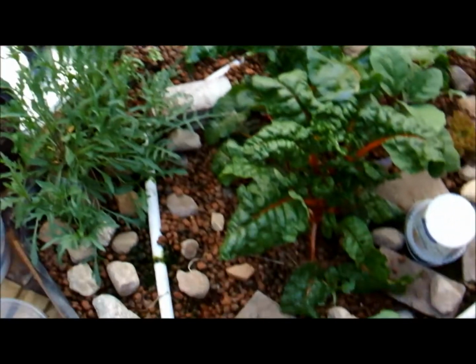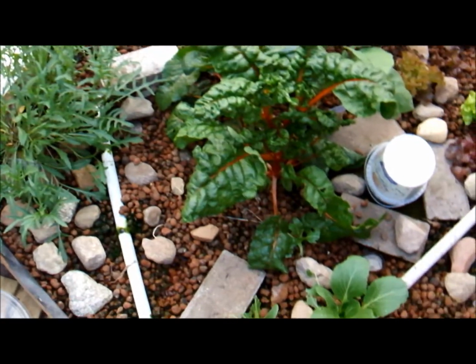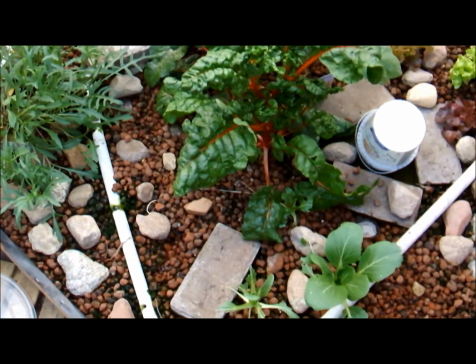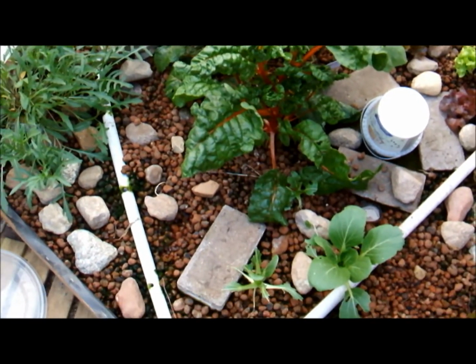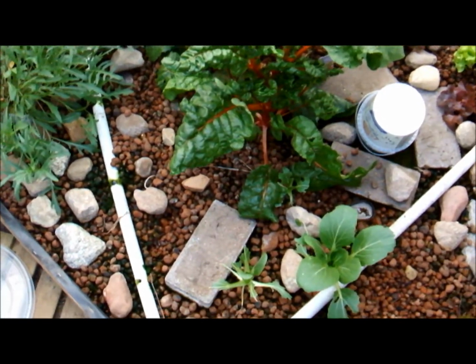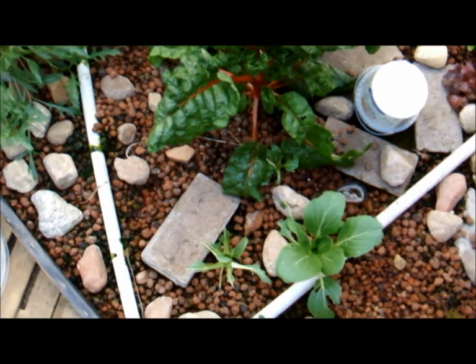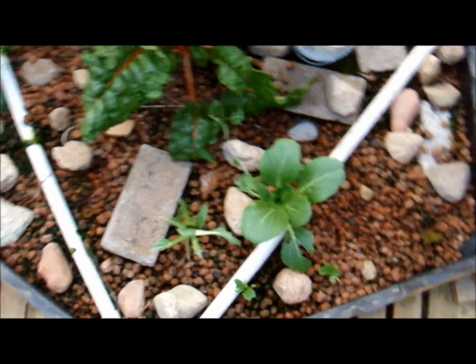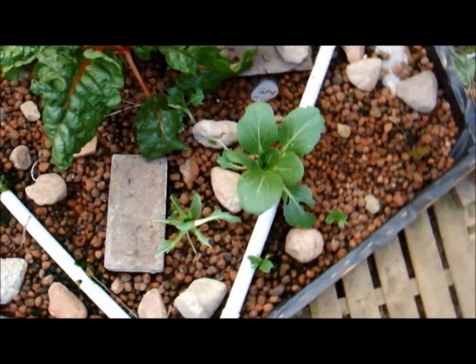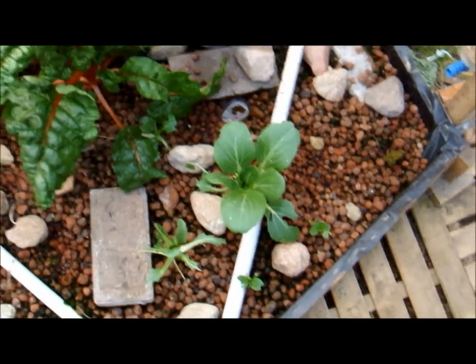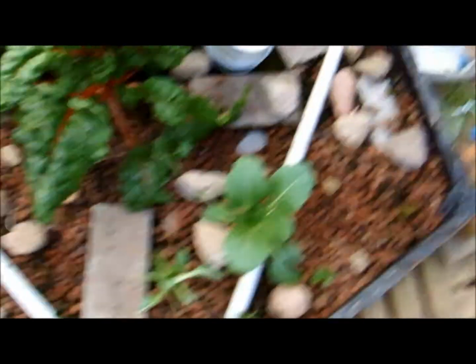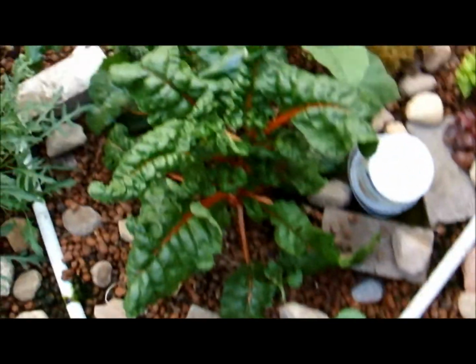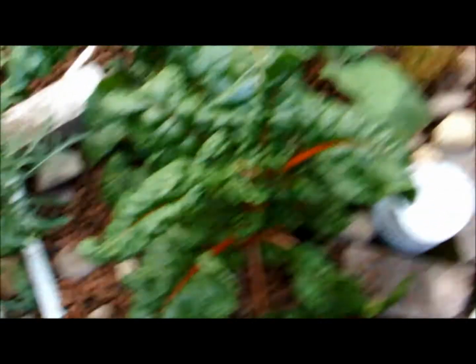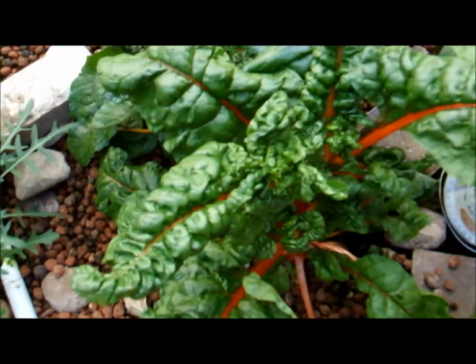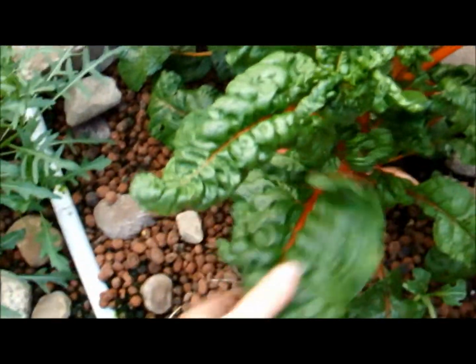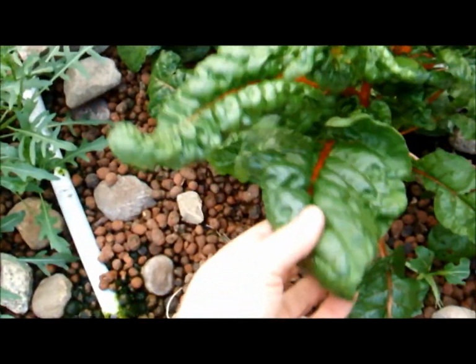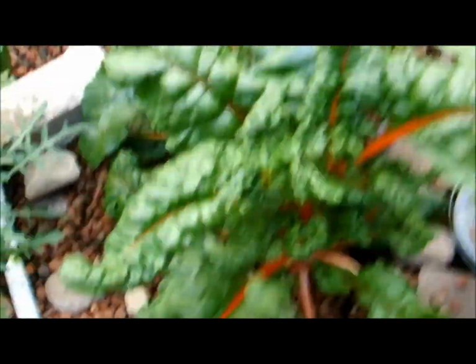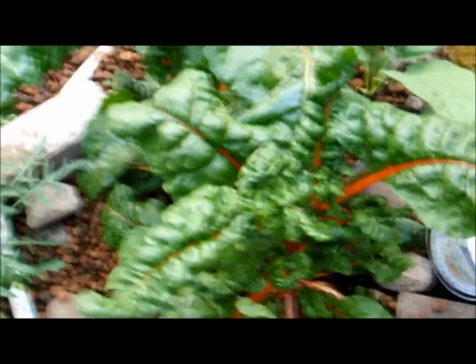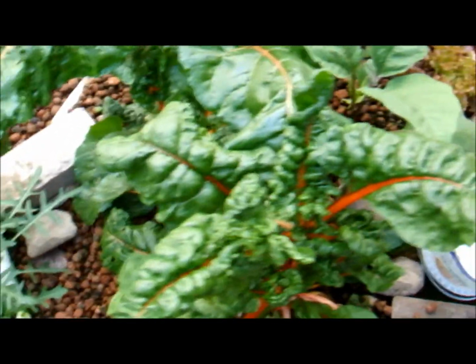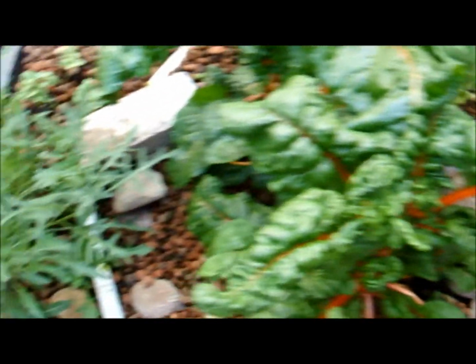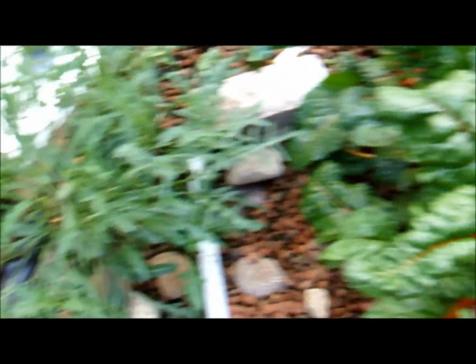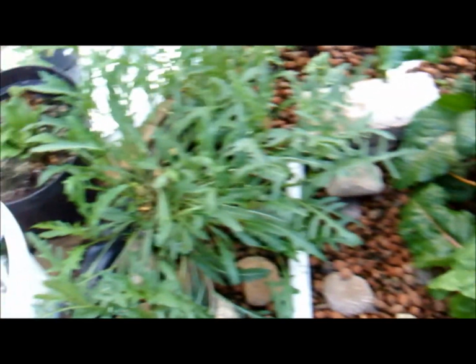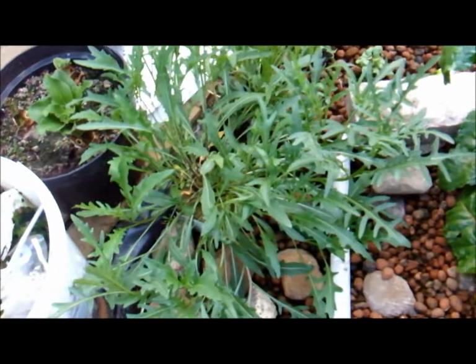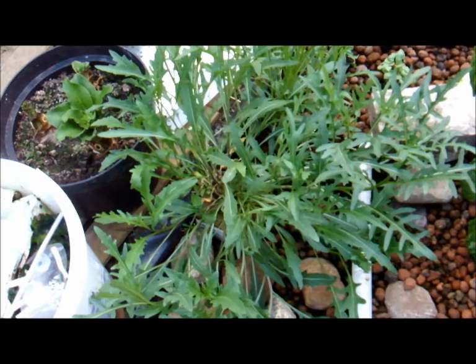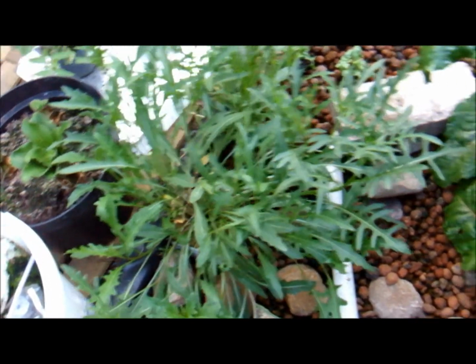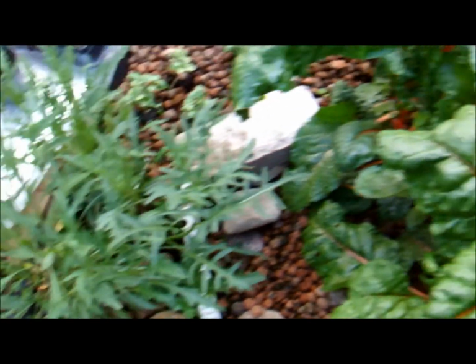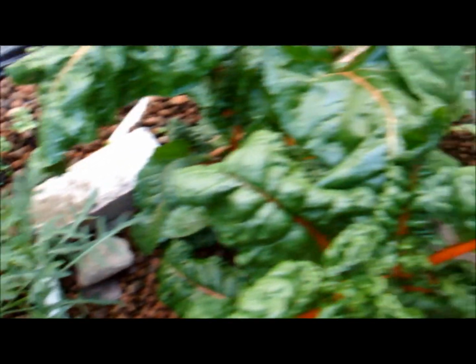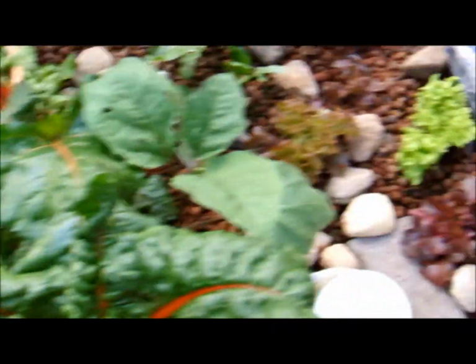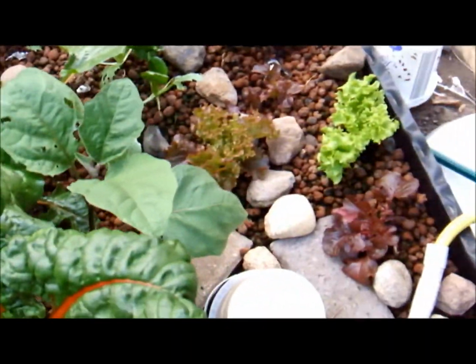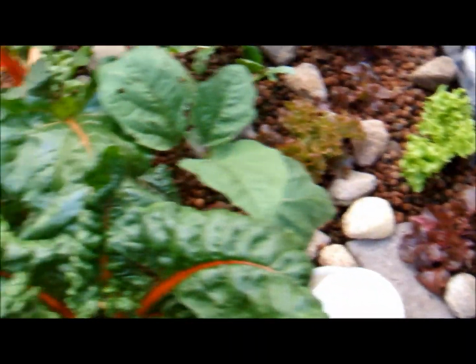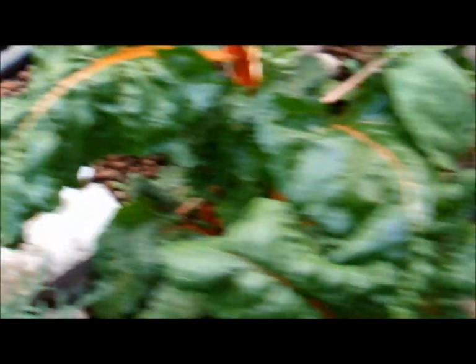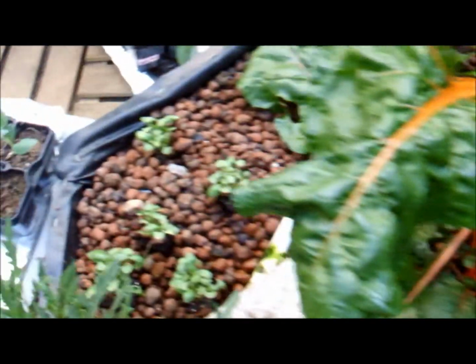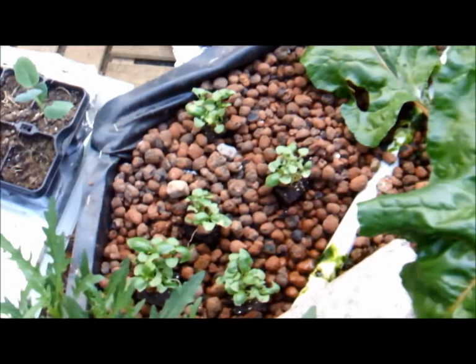Here I have the leafy greens — glacis breakdown, which I think the English call Swiss chard — and also rucola, lettuce, and basil.